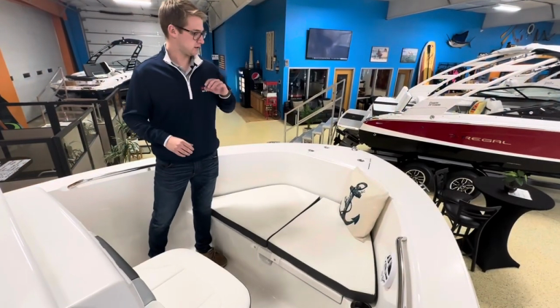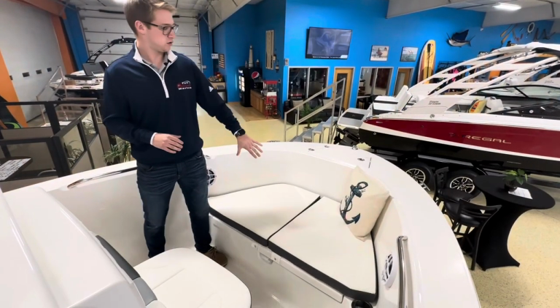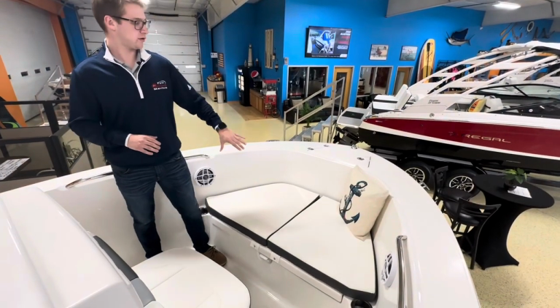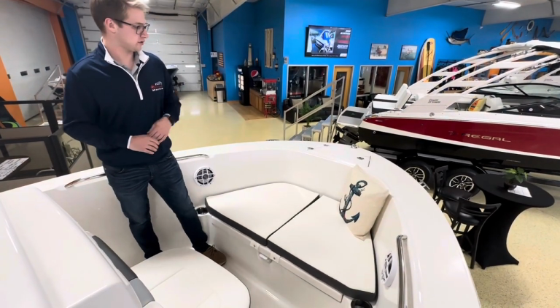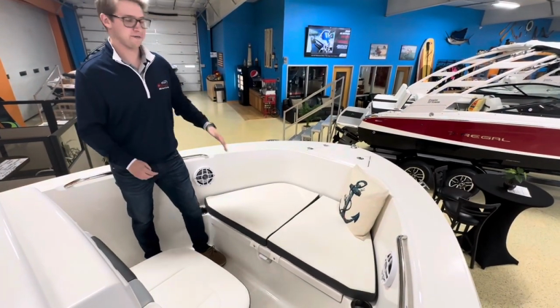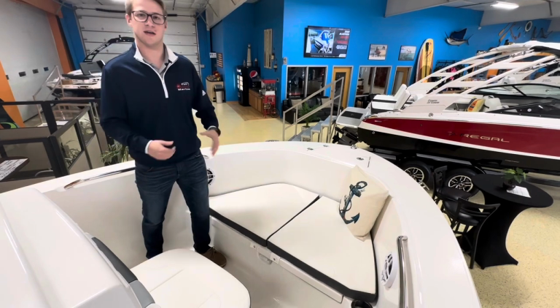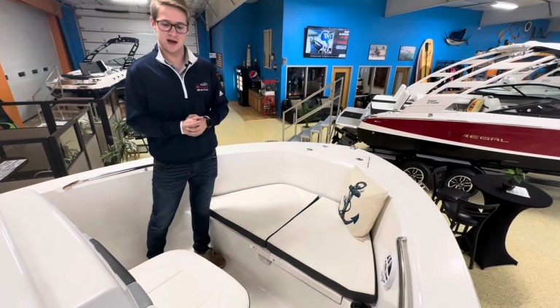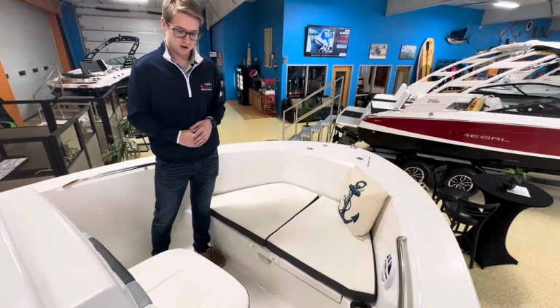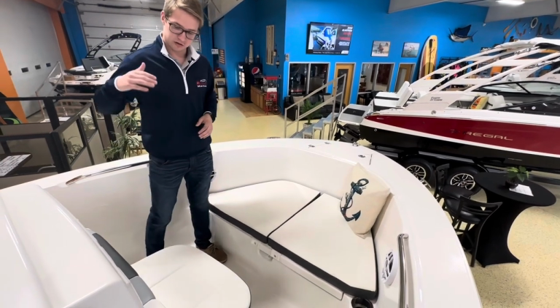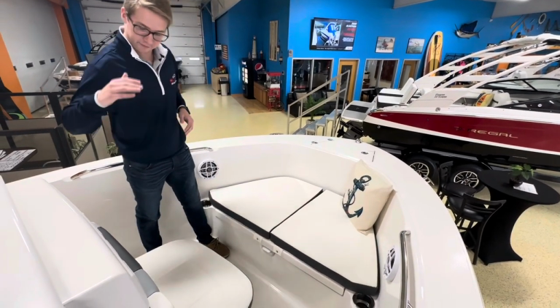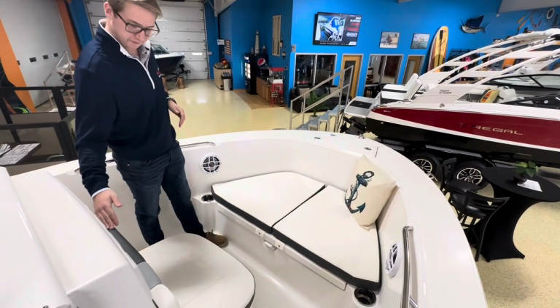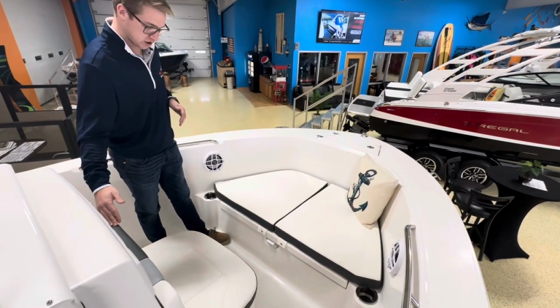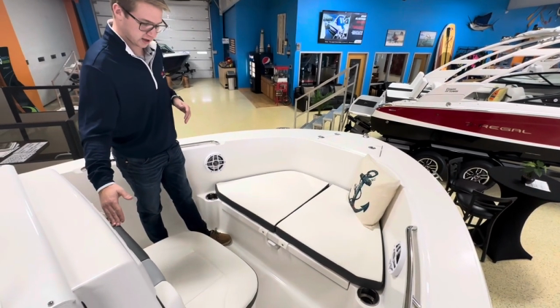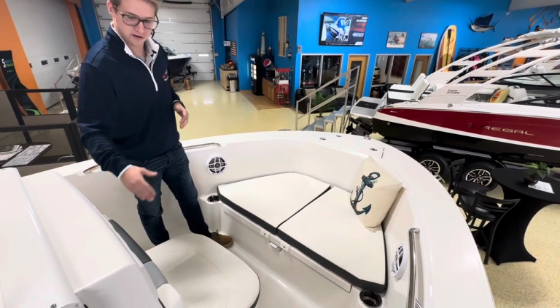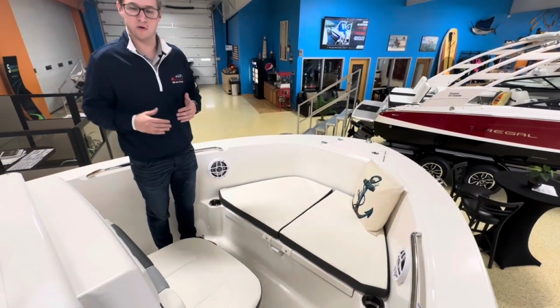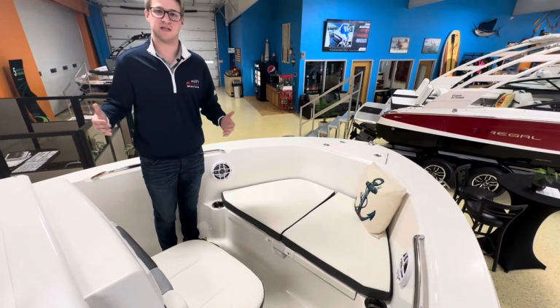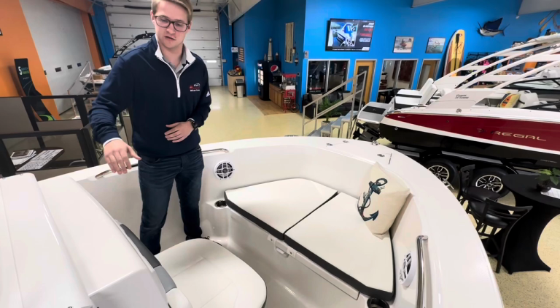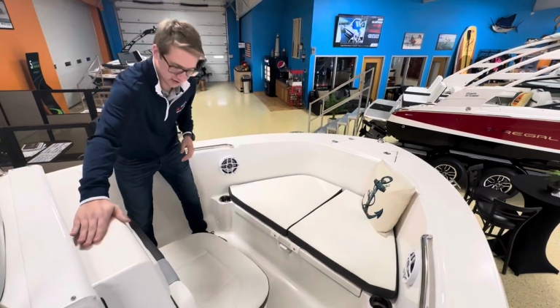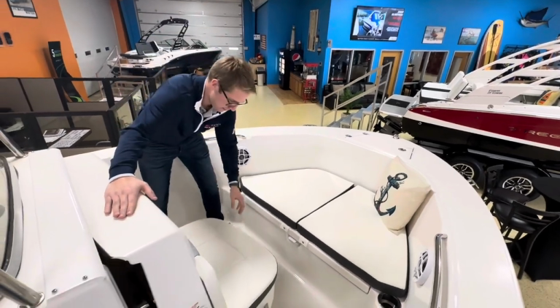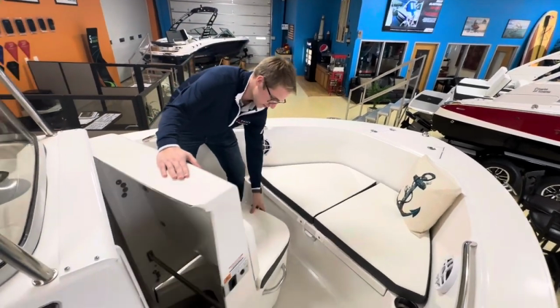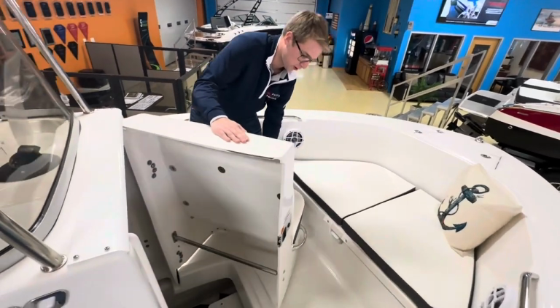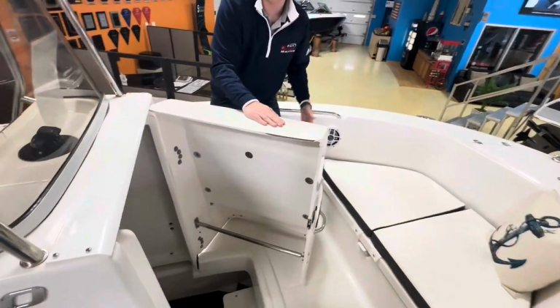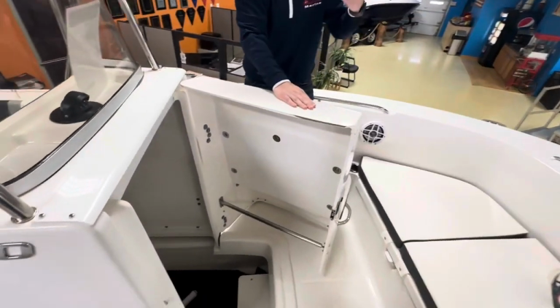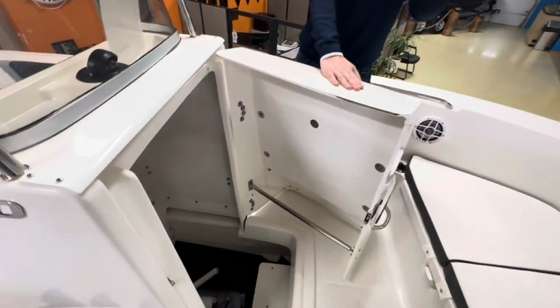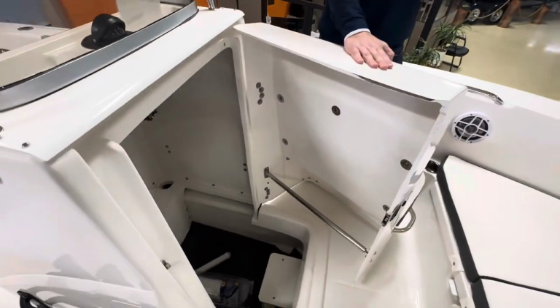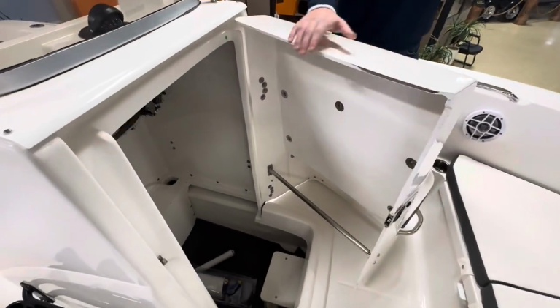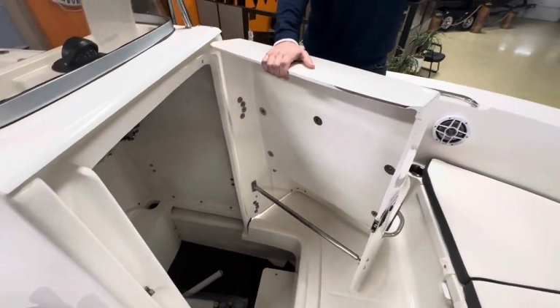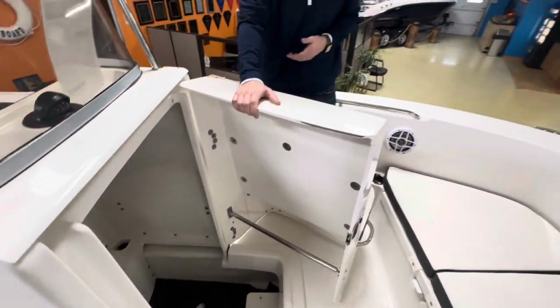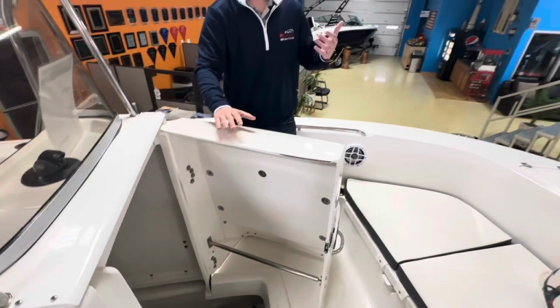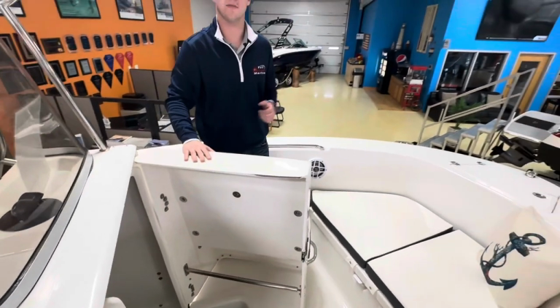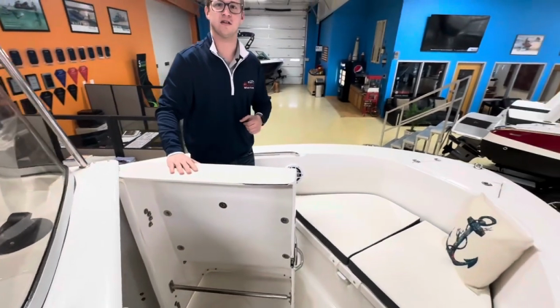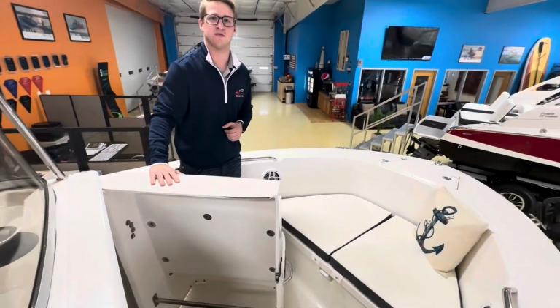Here at the bow you're going to notice two large cushions, great for sitting and hanging out, as well as a forward-facing chair. One of the best features is this massive compartment — you can put a head in there, scuba equipment, fishing equipment; it doesn't matter, there's space for it.